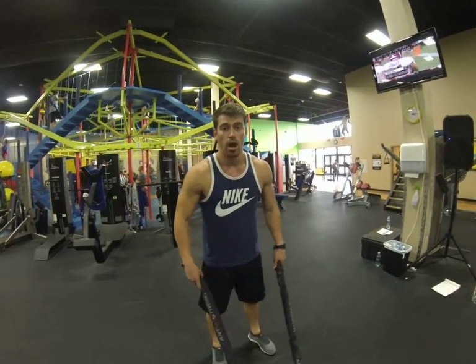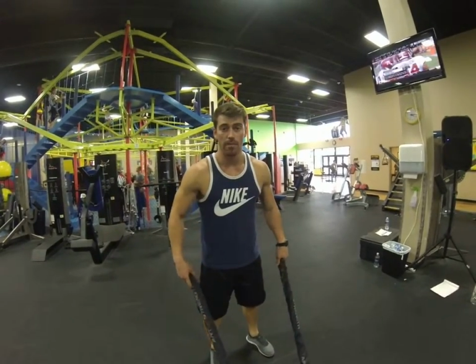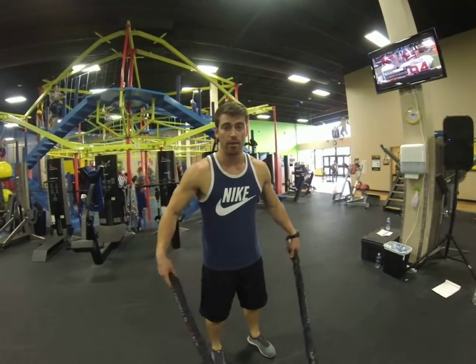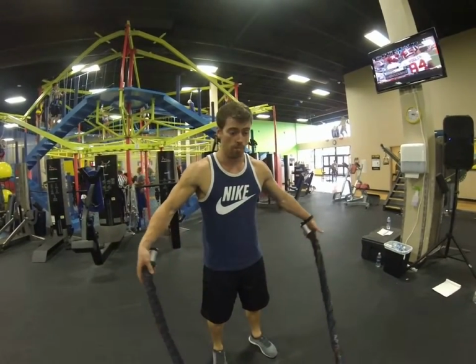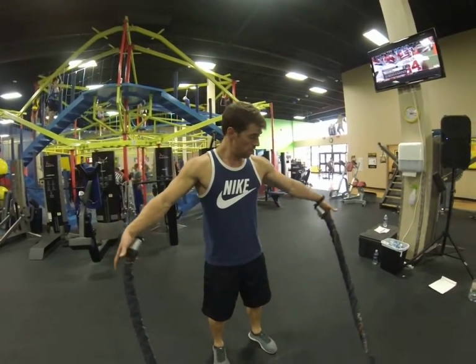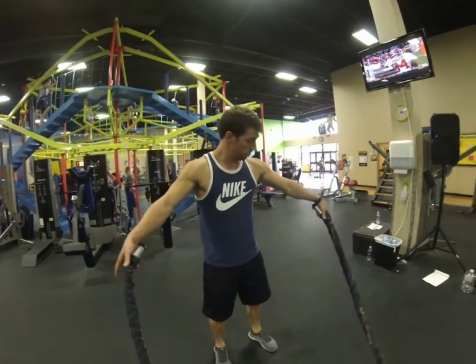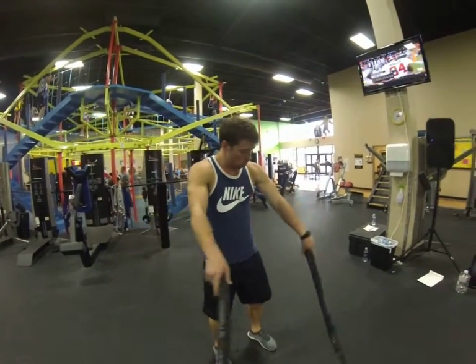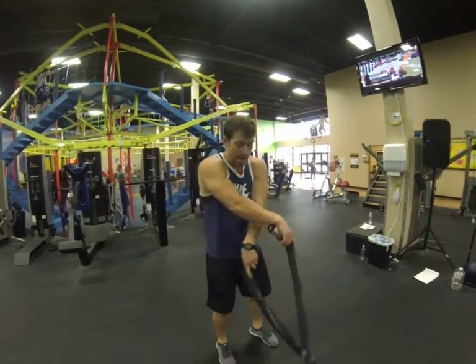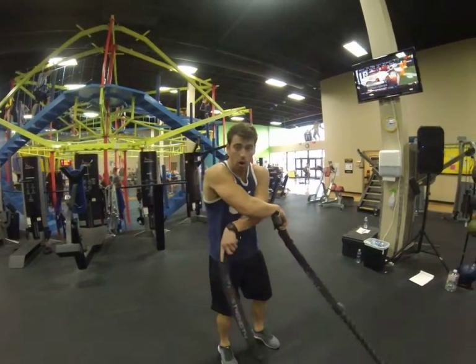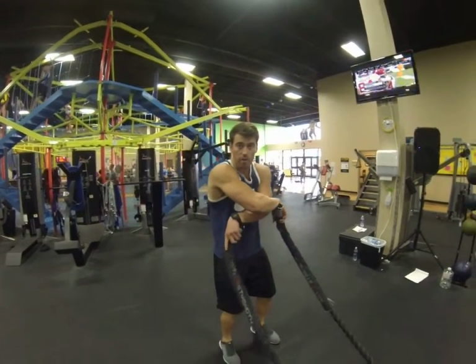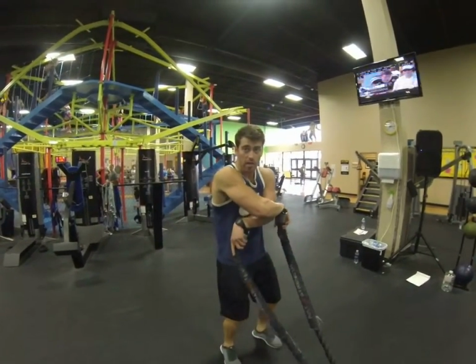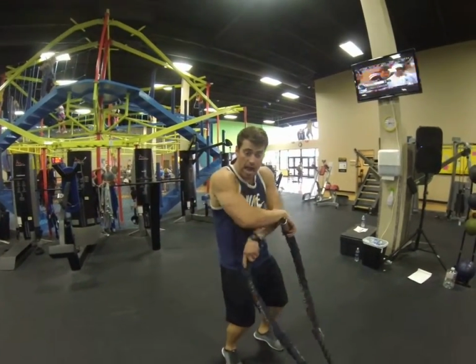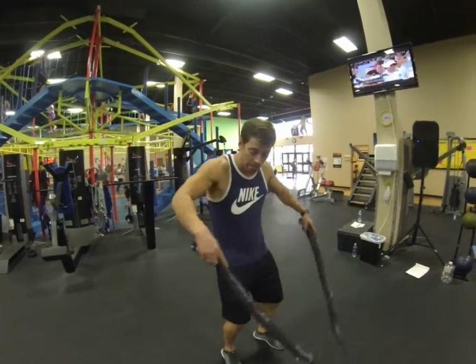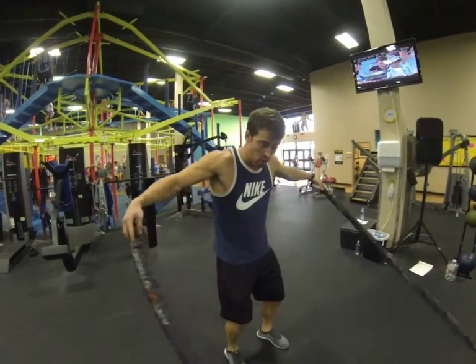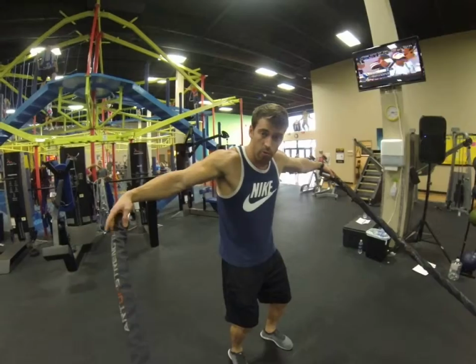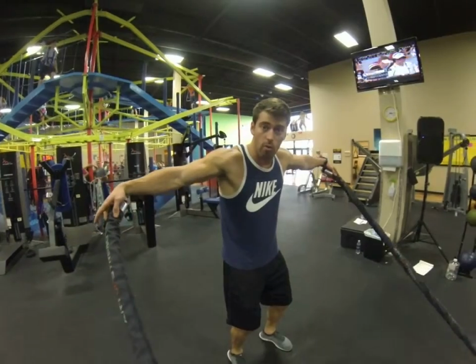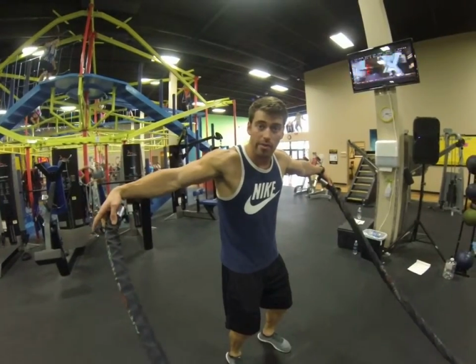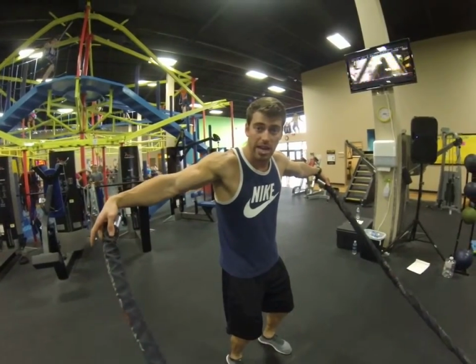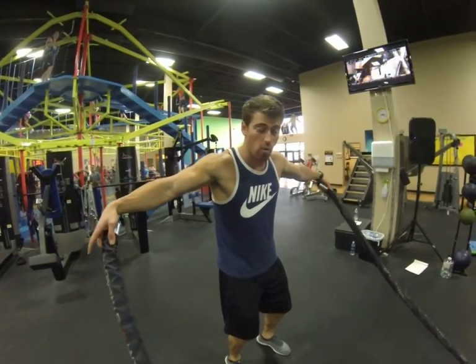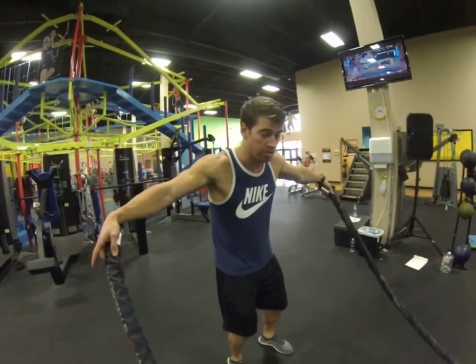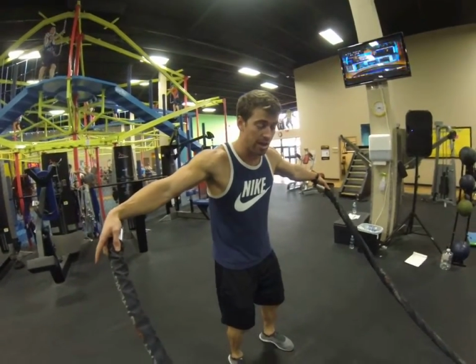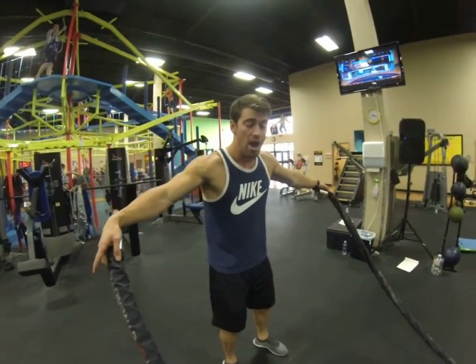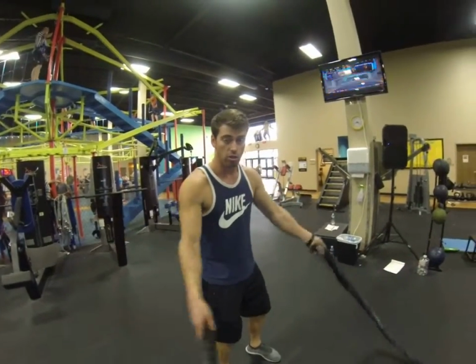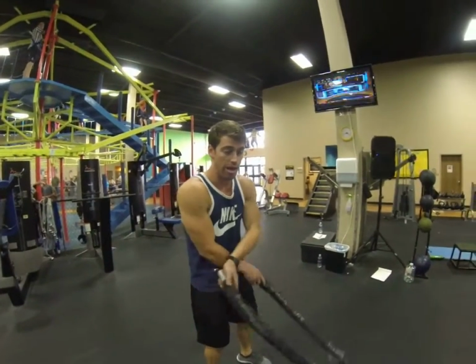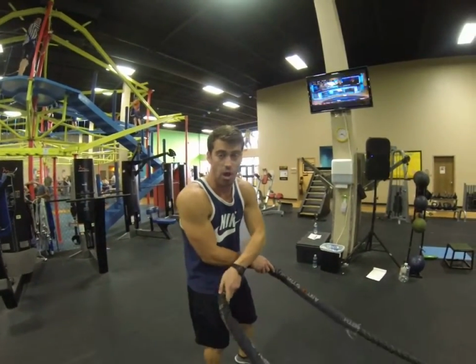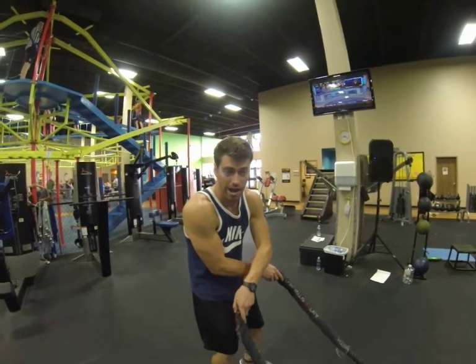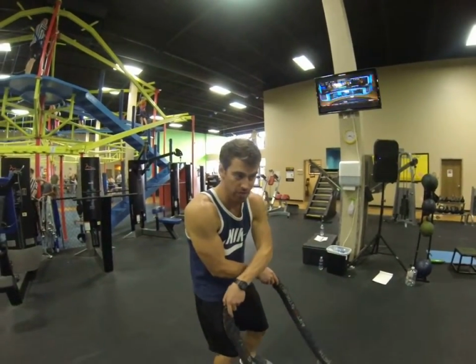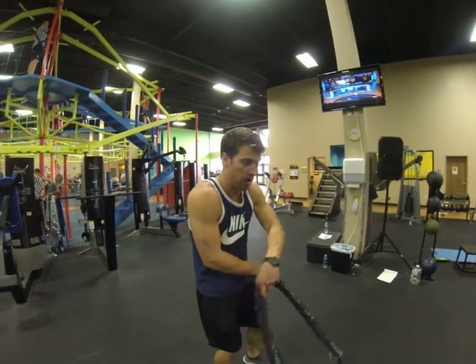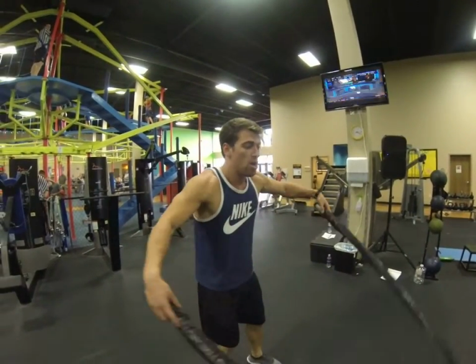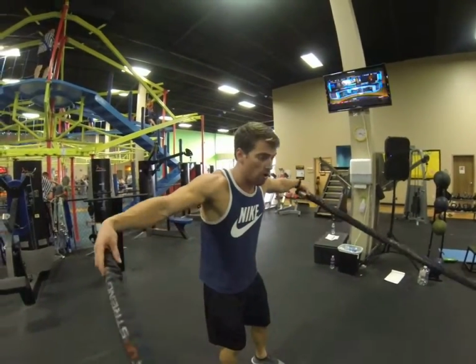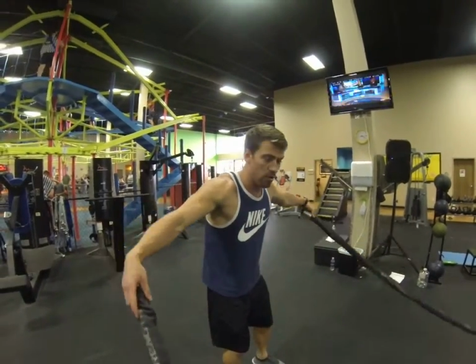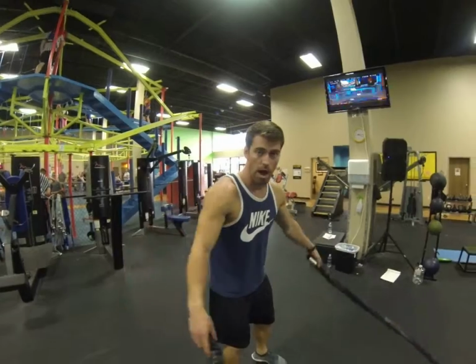Alright, battling ropes. You're going to go one hand over the other and then throw them real wide. Throw those hands as wide as you can, alternating, one hand over the other, throw it real wide.